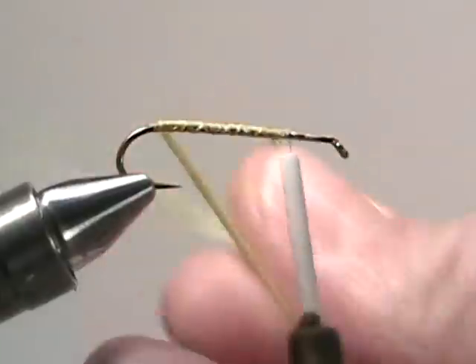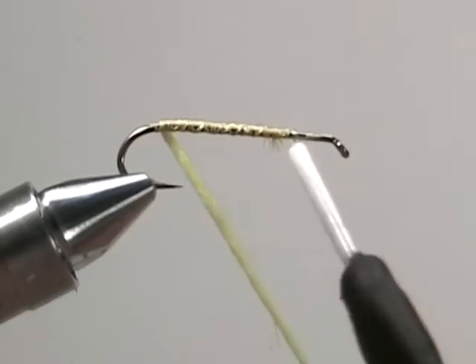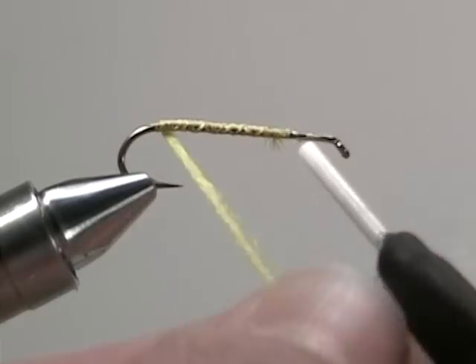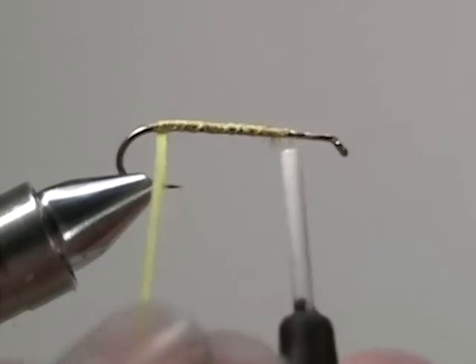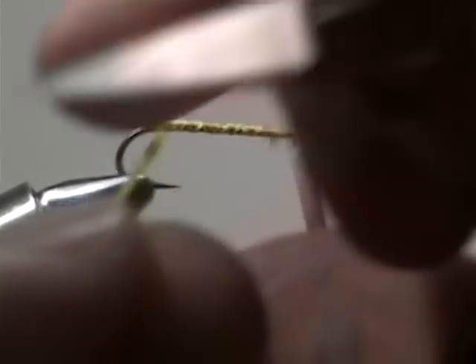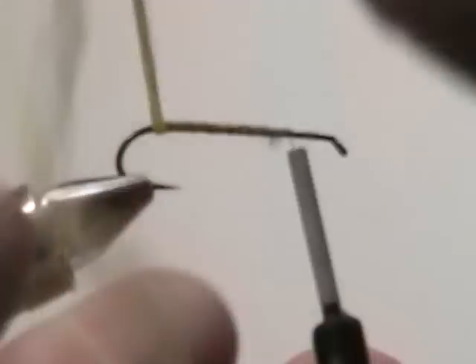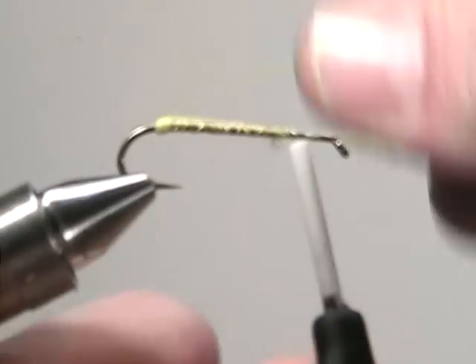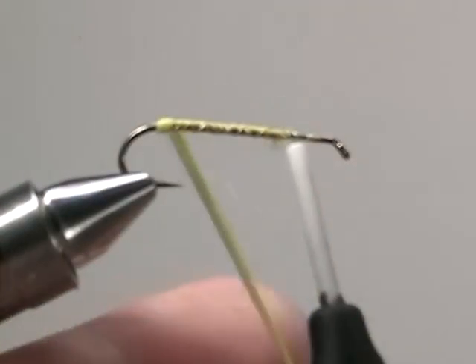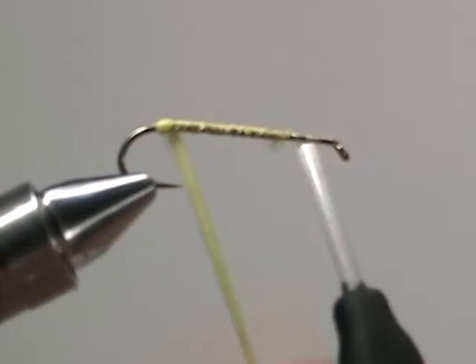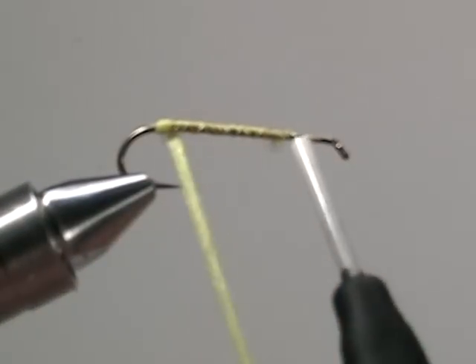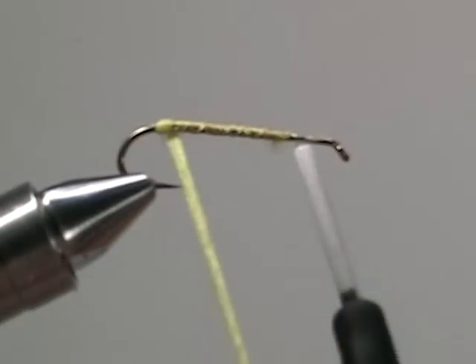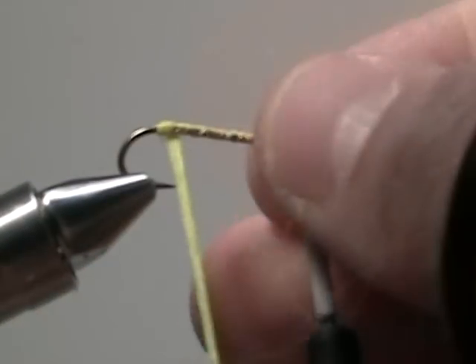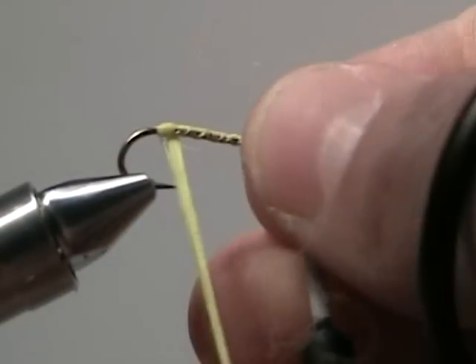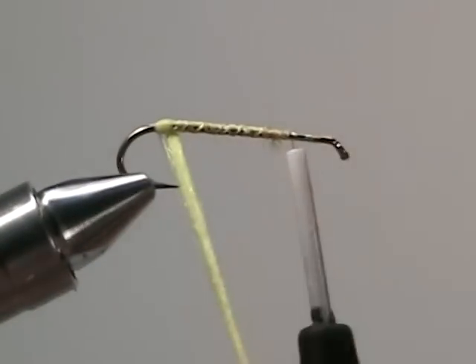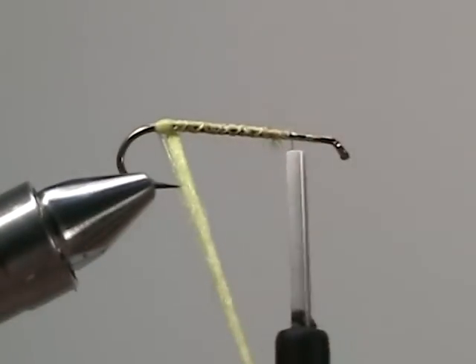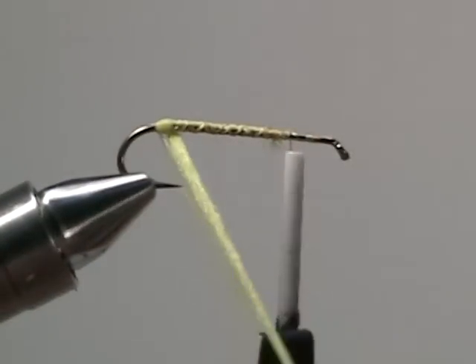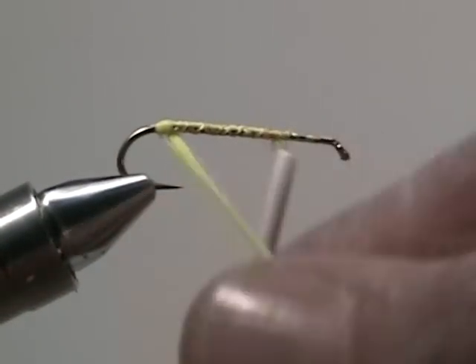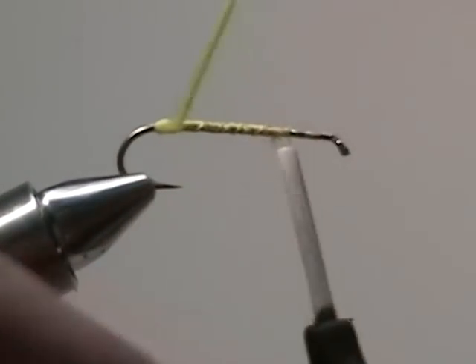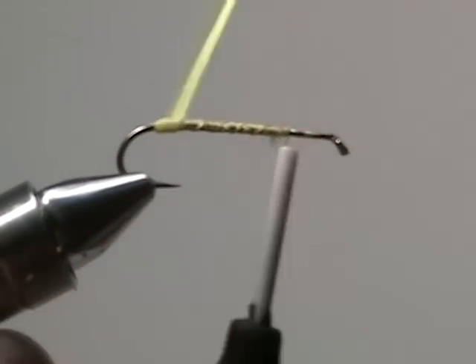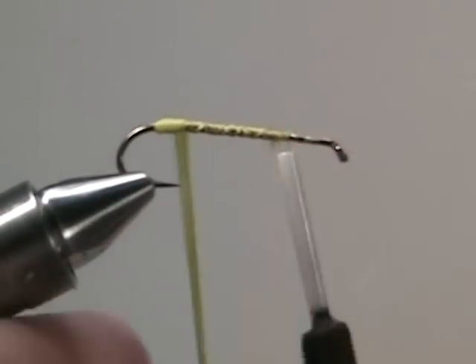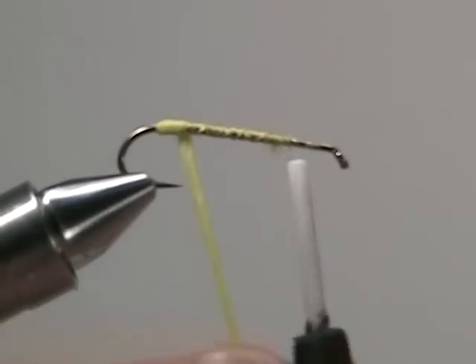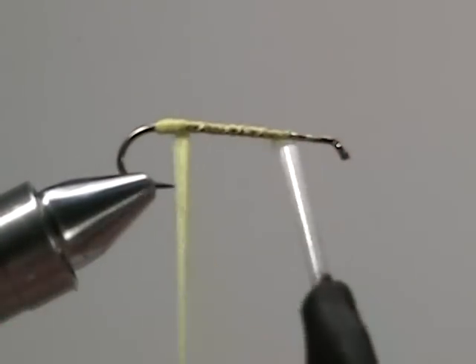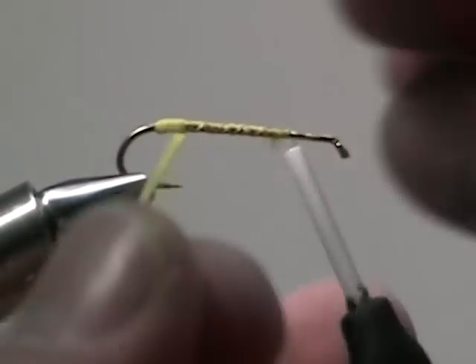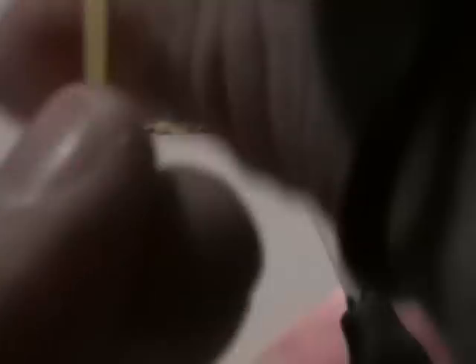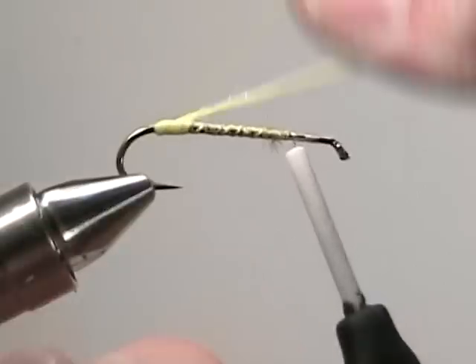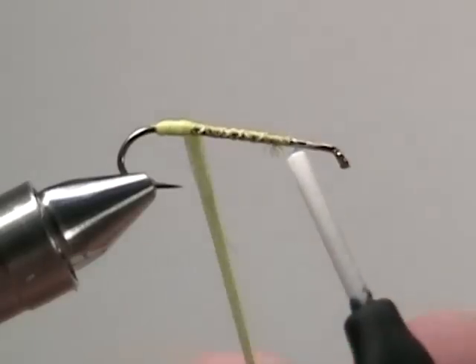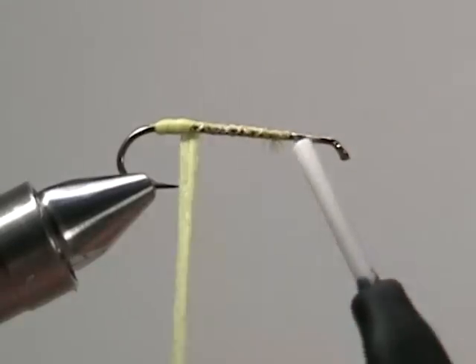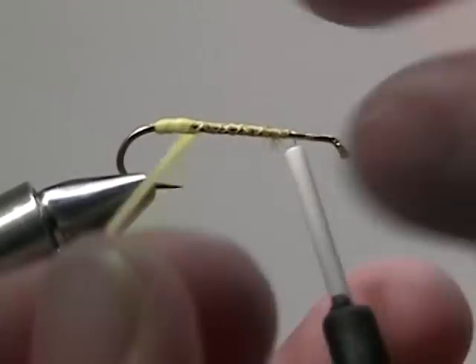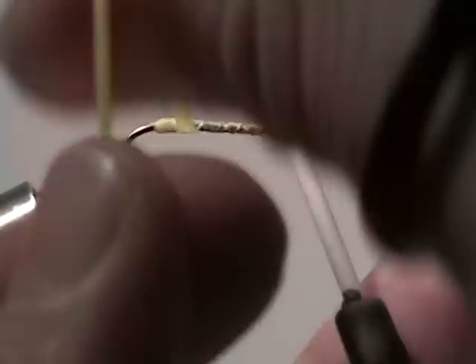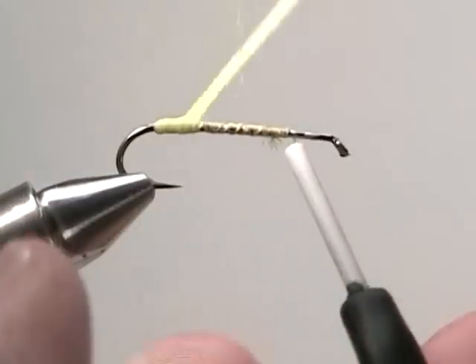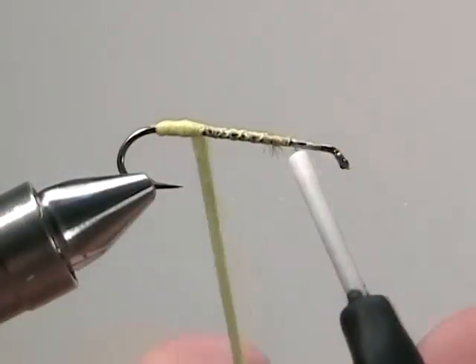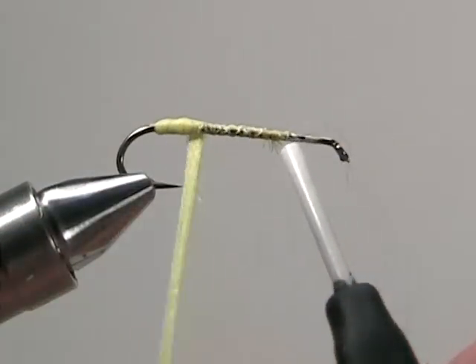Bring your thread up to three quarters of the way up the shank and wrap the antron yarn three quarters of the way up the shank to create a nice body.